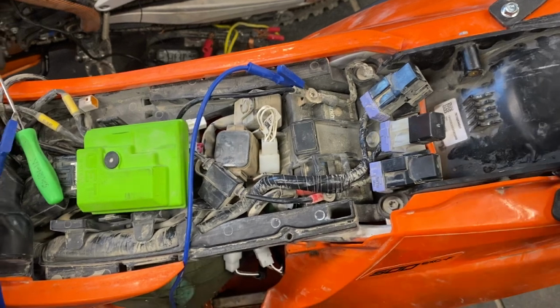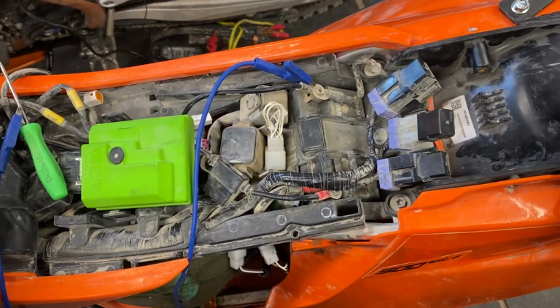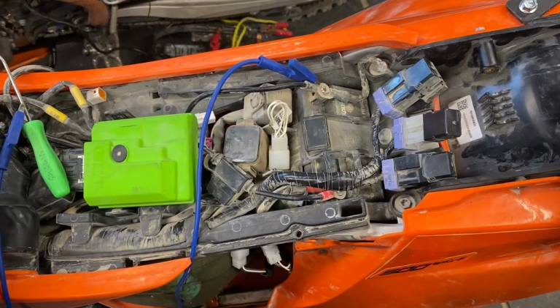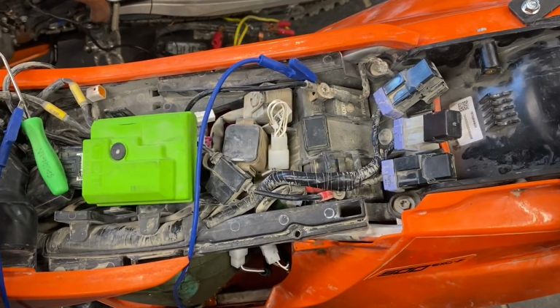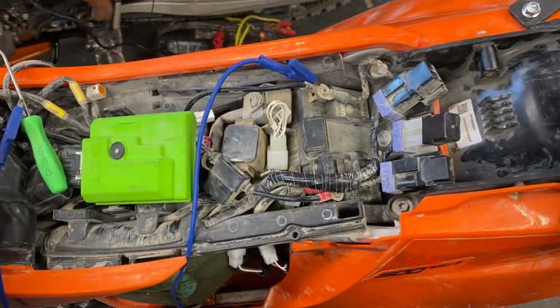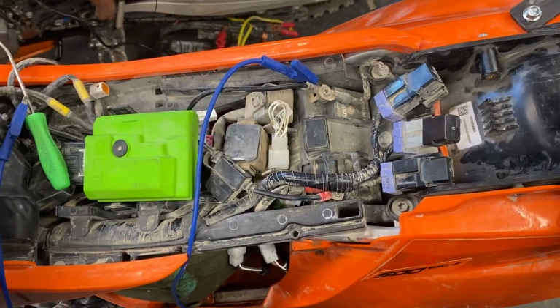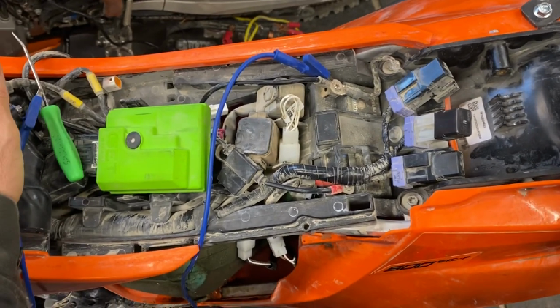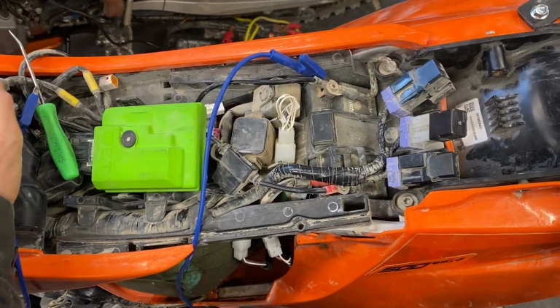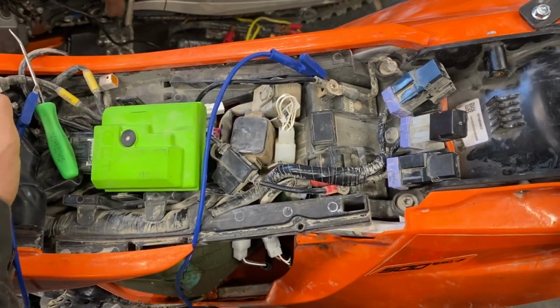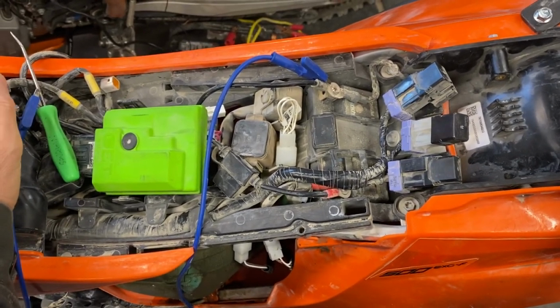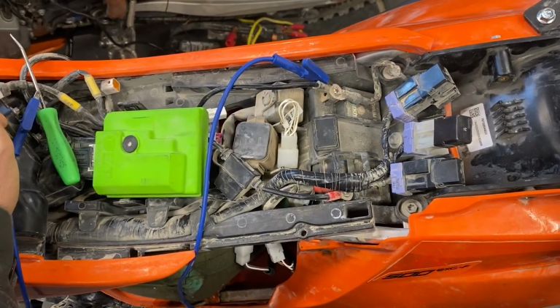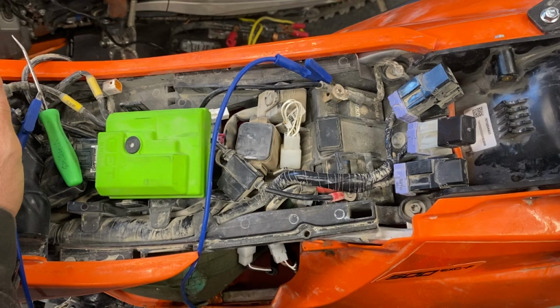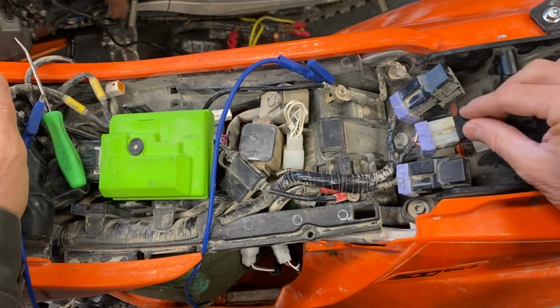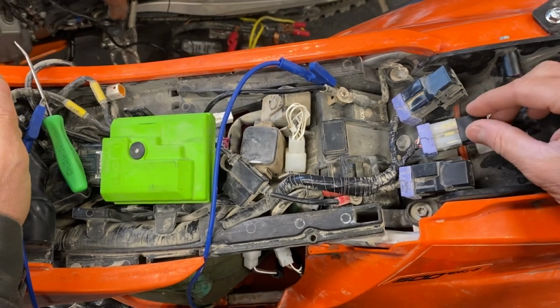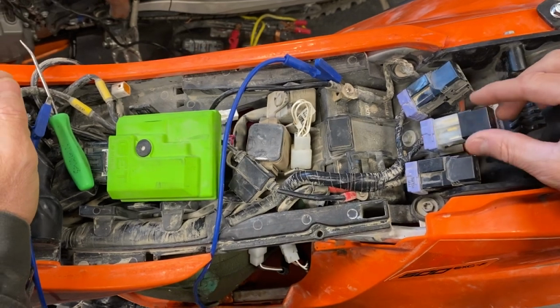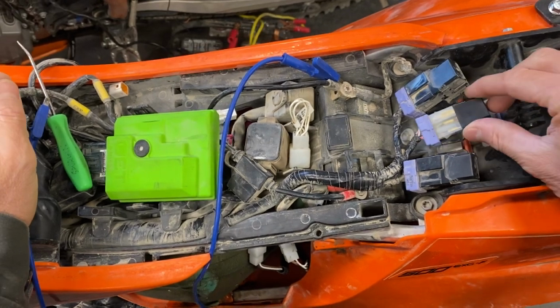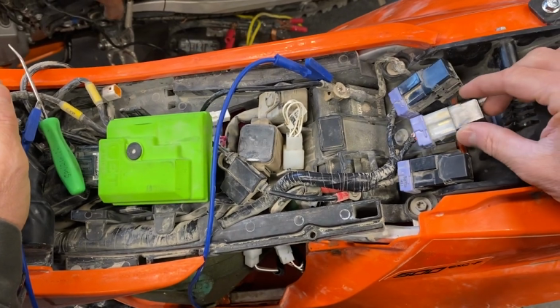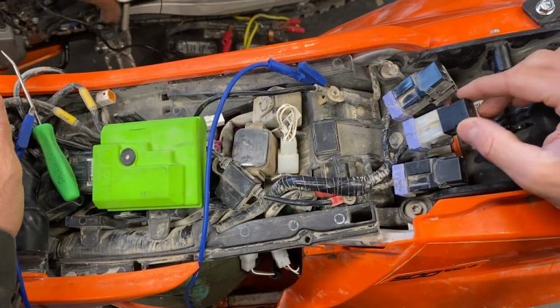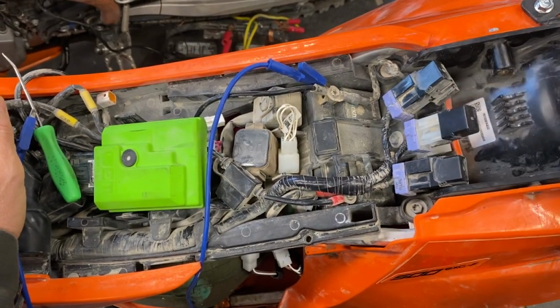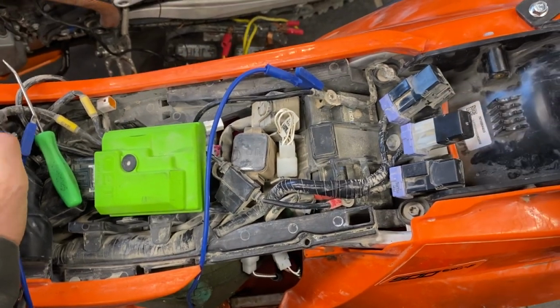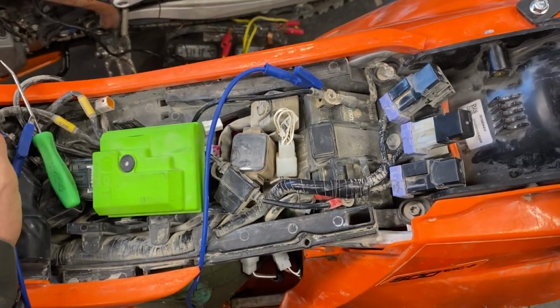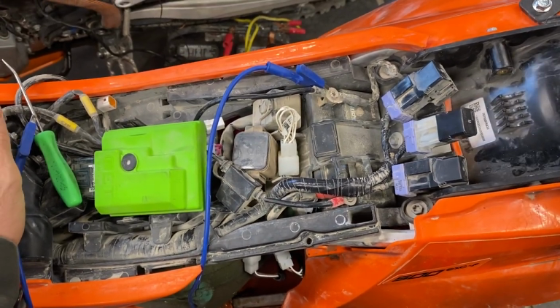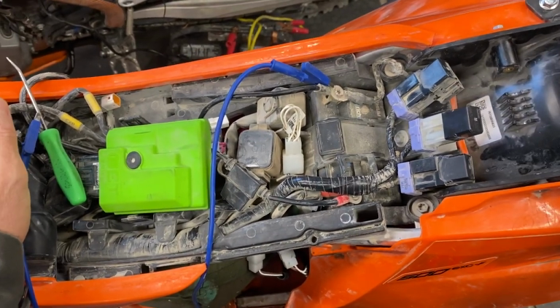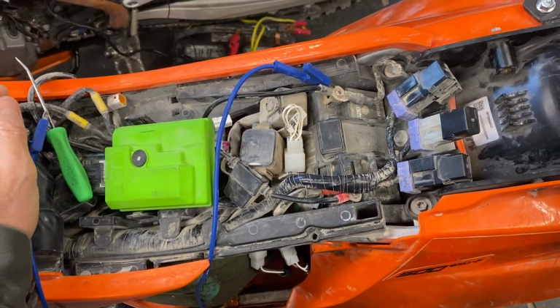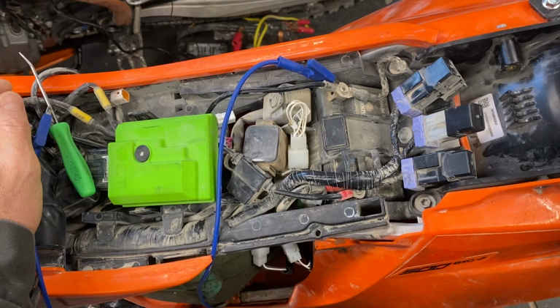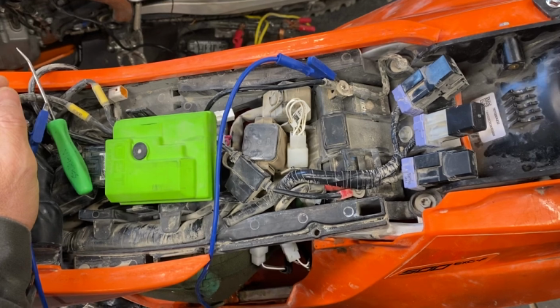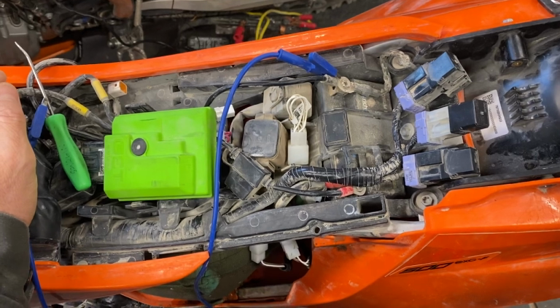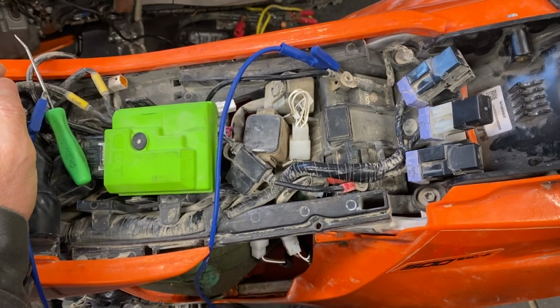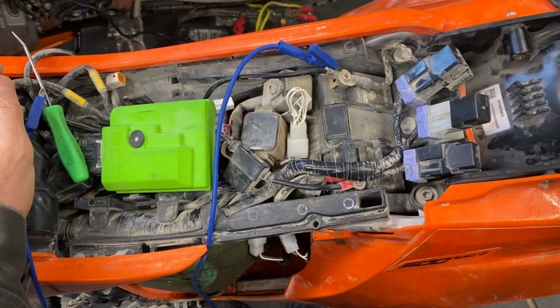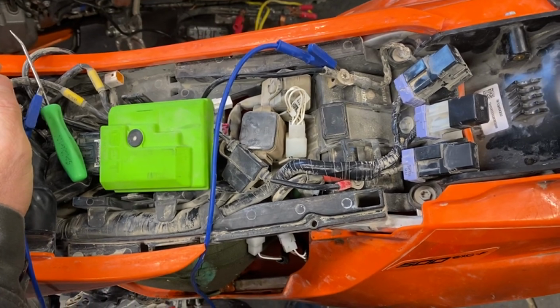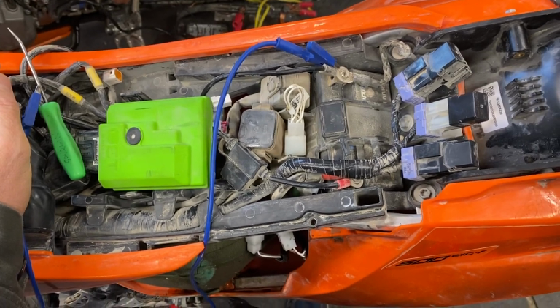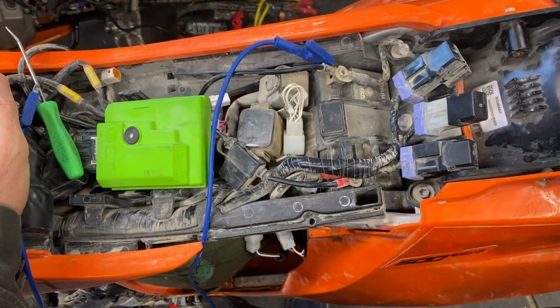What's up, Moto Buddies? Mike here from Taco Moto Co and Baja Taco Tours. I have a very brief video to give you. This is a pro tip — Taco Shop pro tip — on your 2020-plus EXC FE bikes.